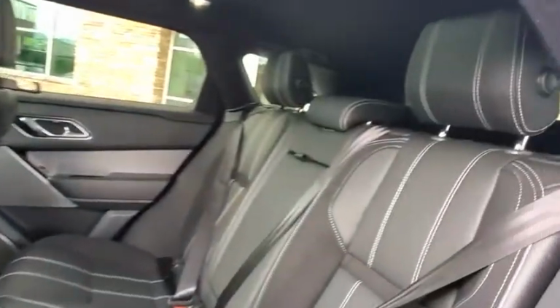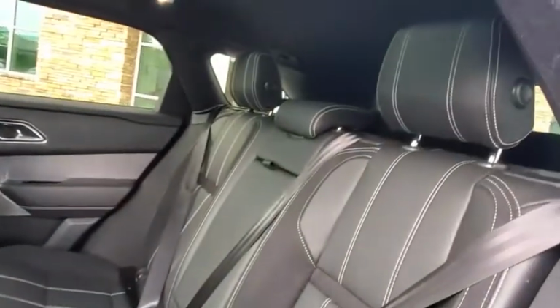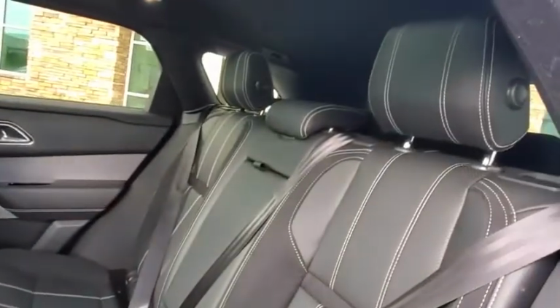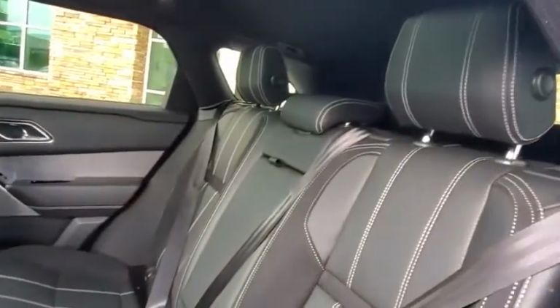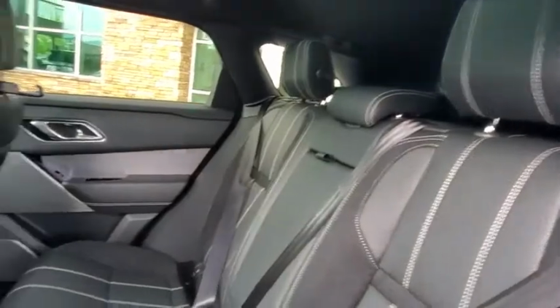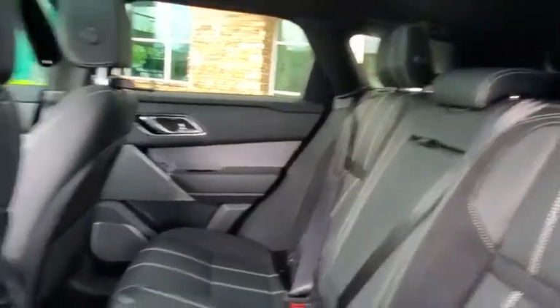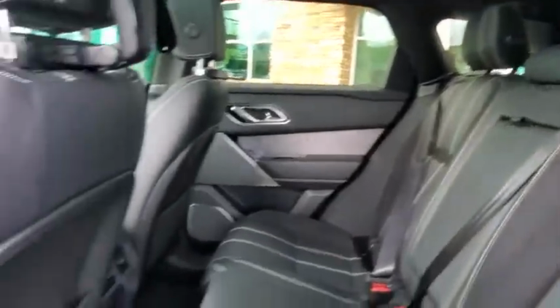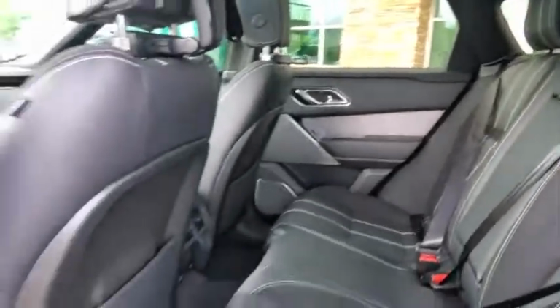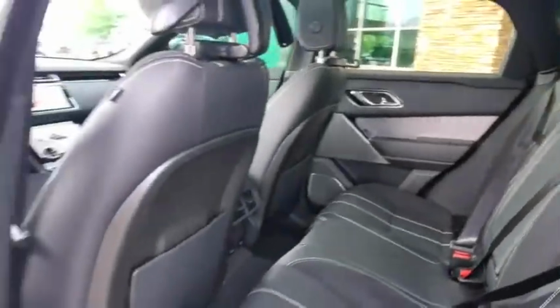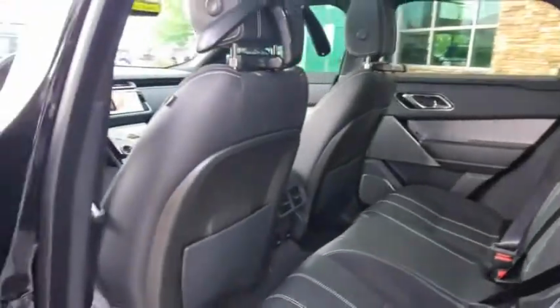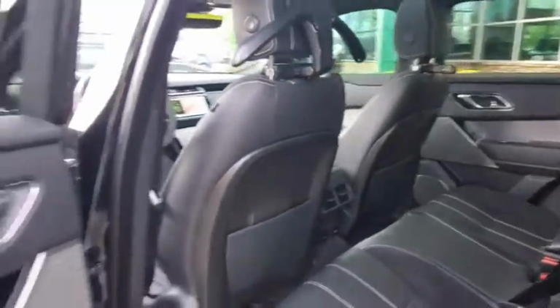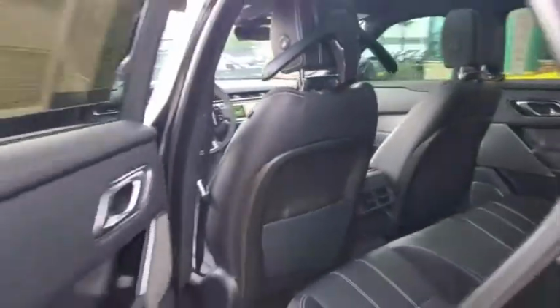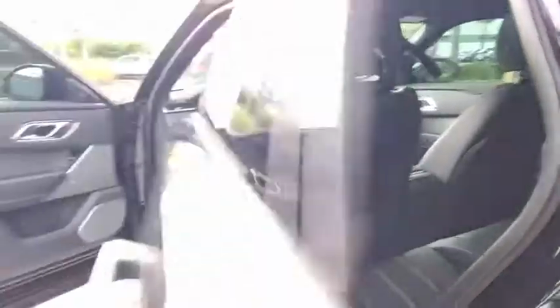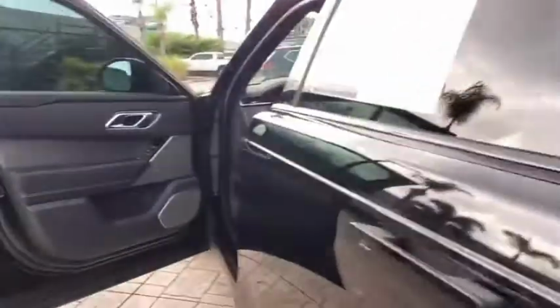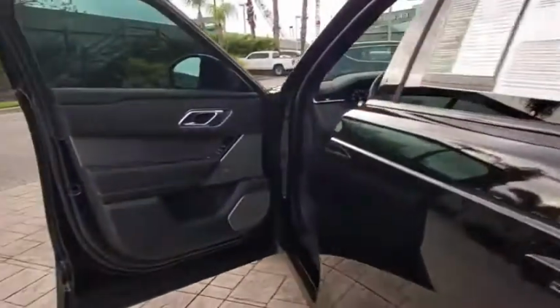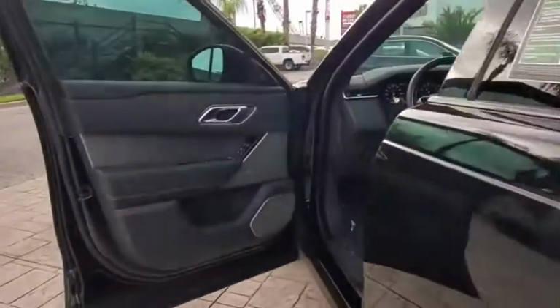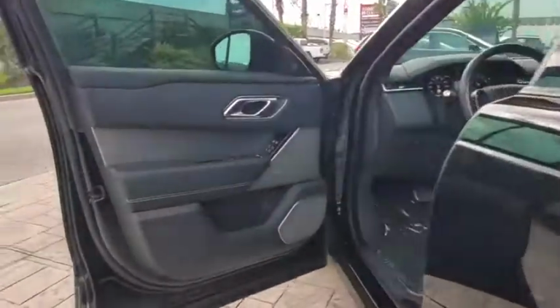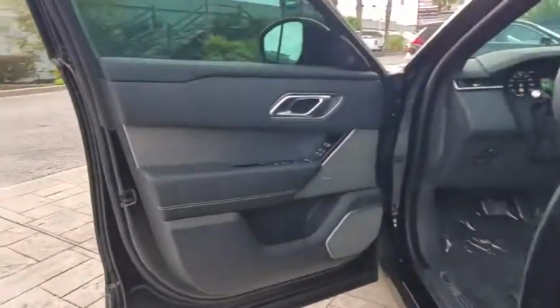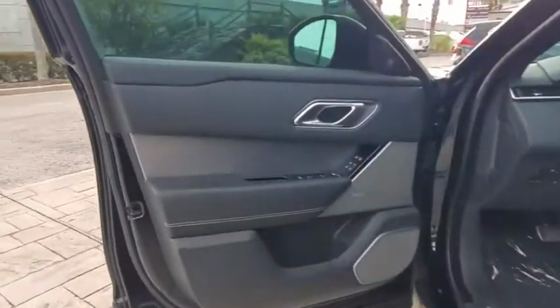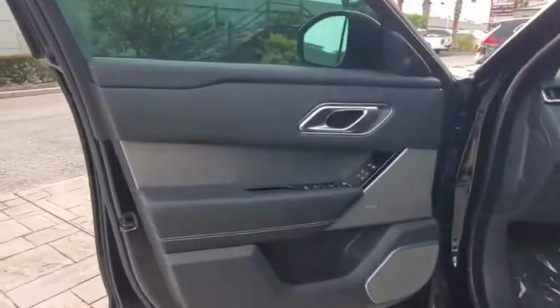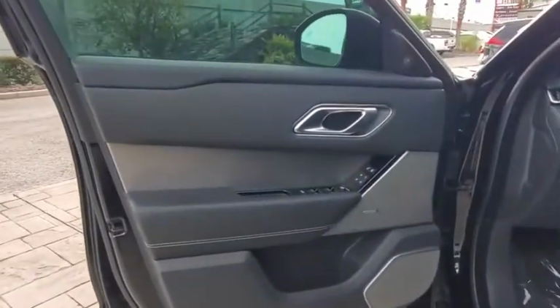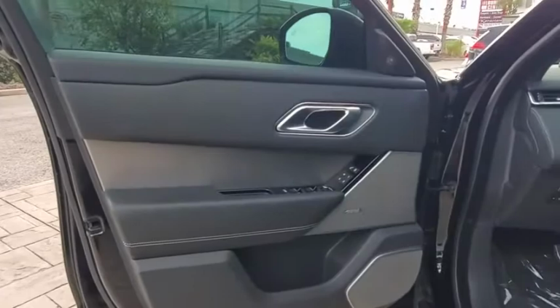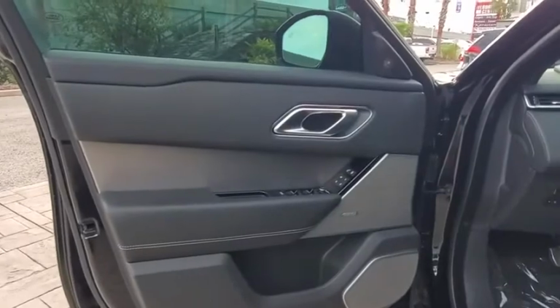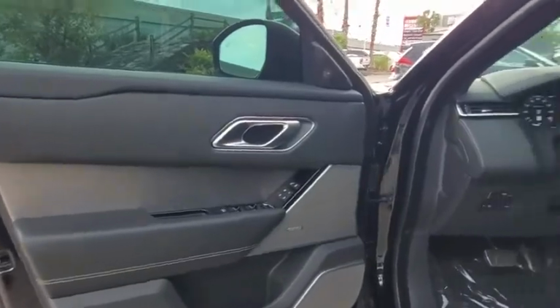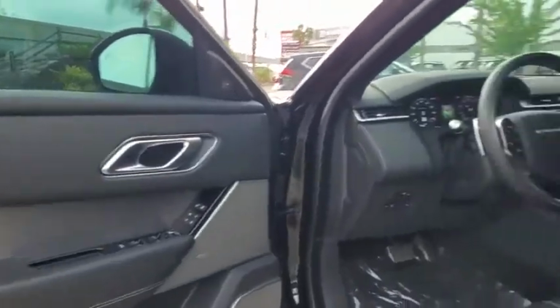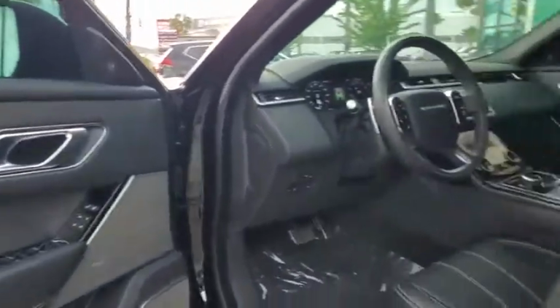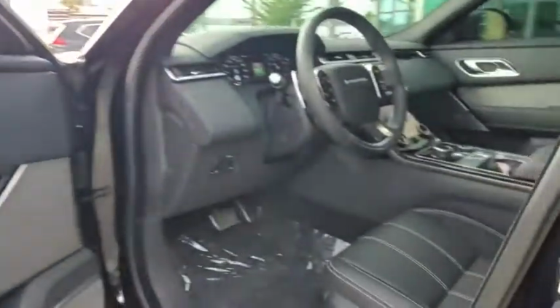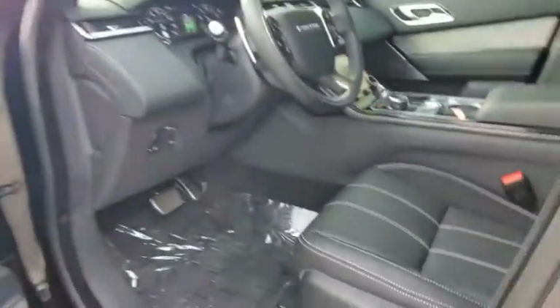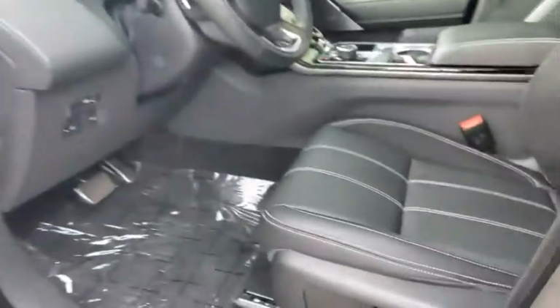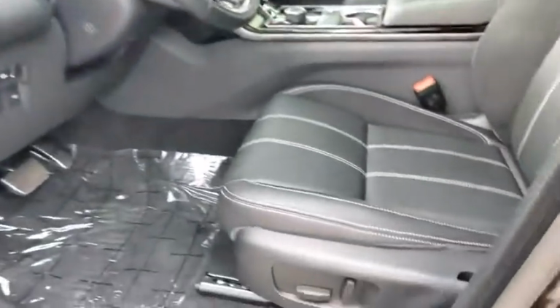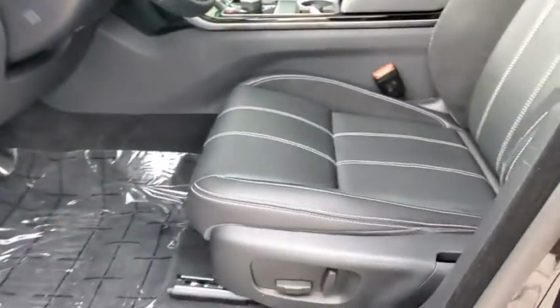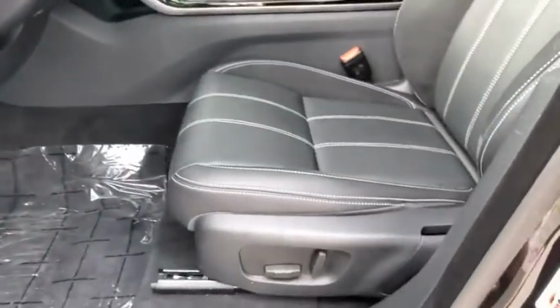Navigation system, leather-wrapped steering wheel, Bluetooth, power steering, adjustable steering wheel, four-wheel drive, keyless start, cruise control, floor mats.